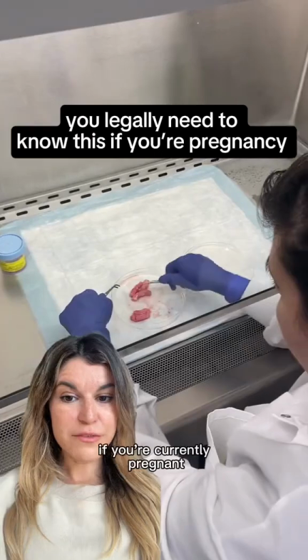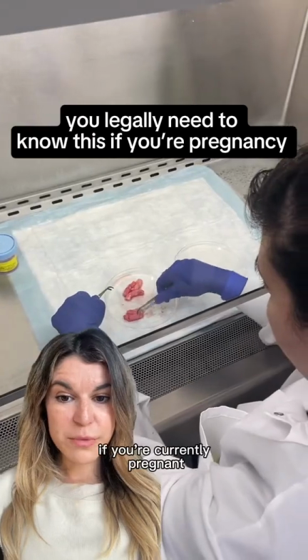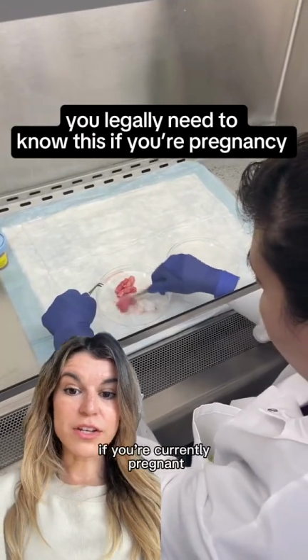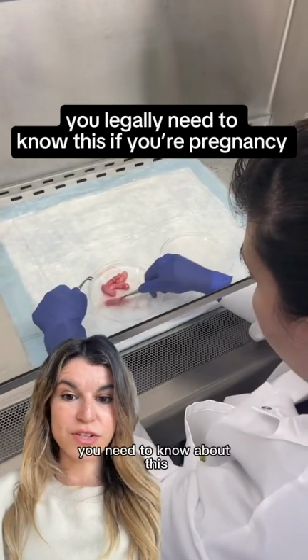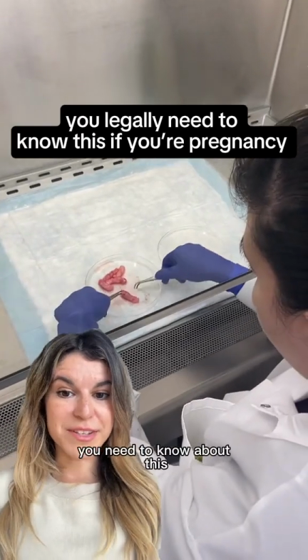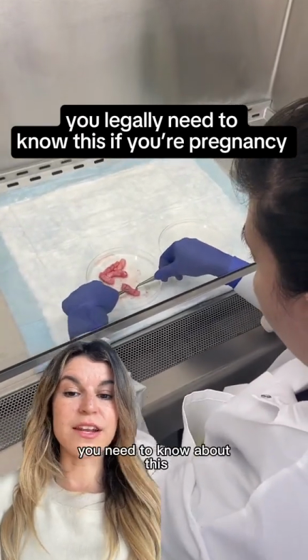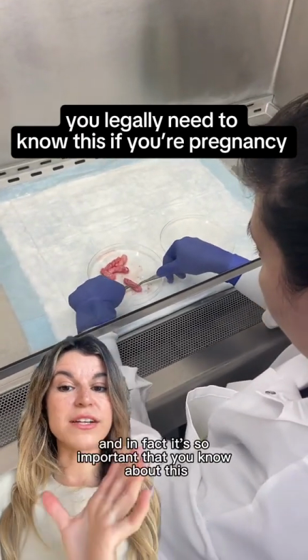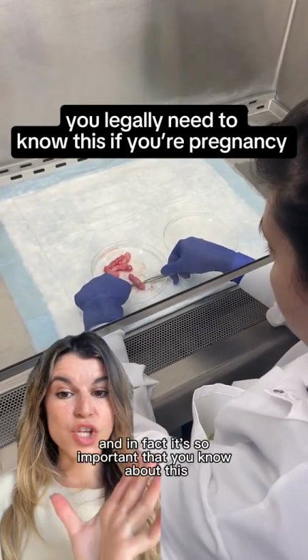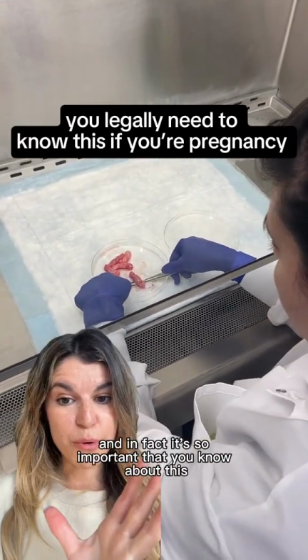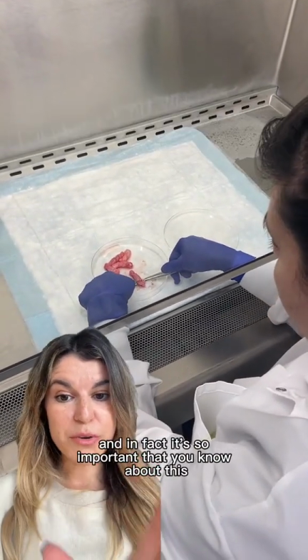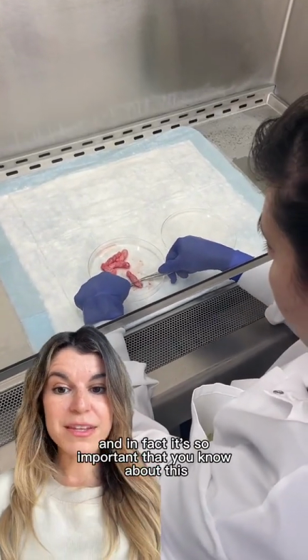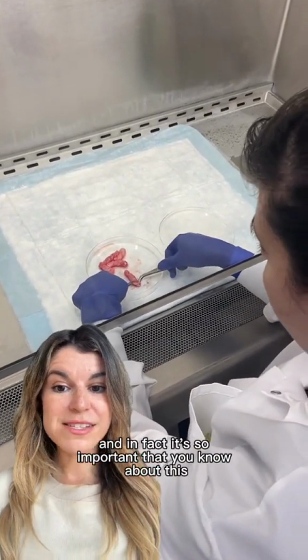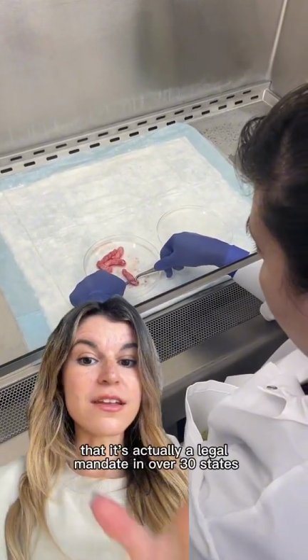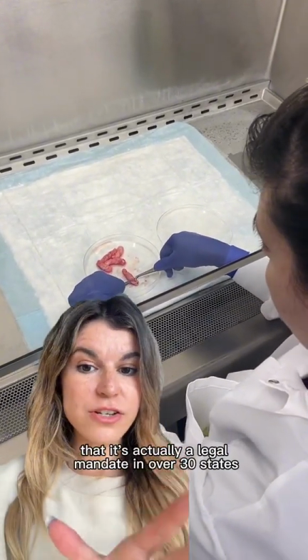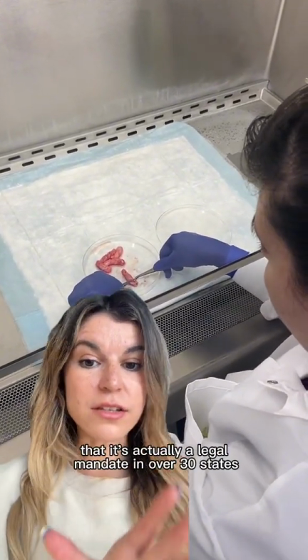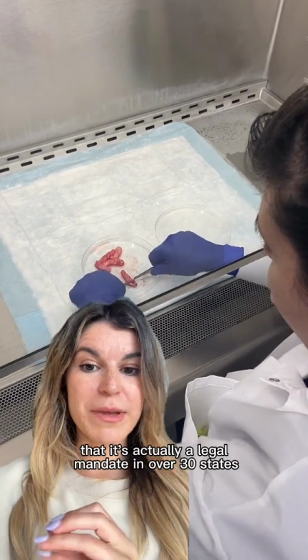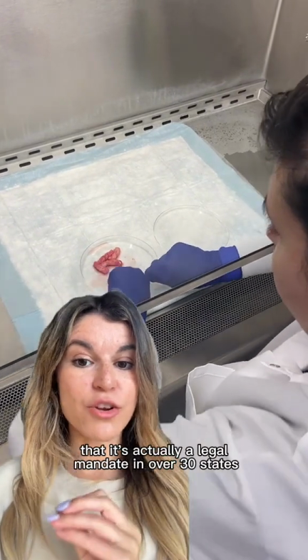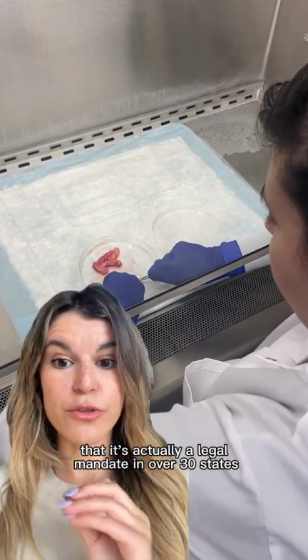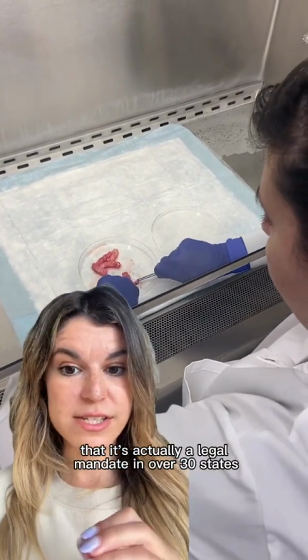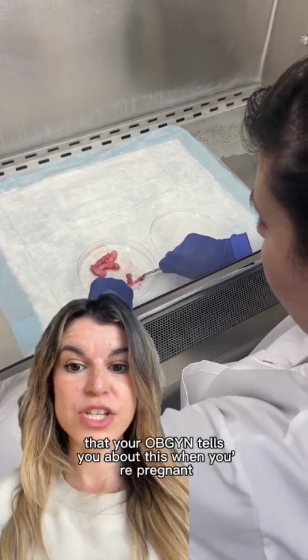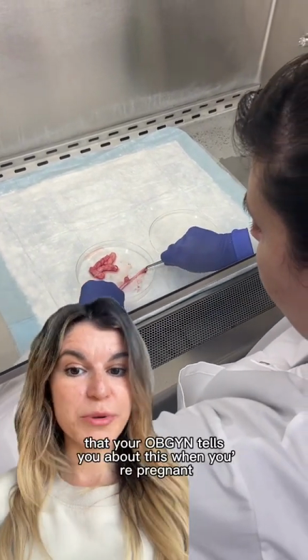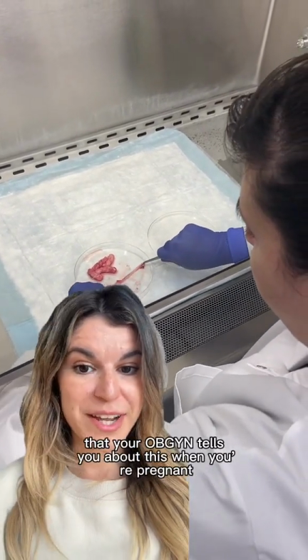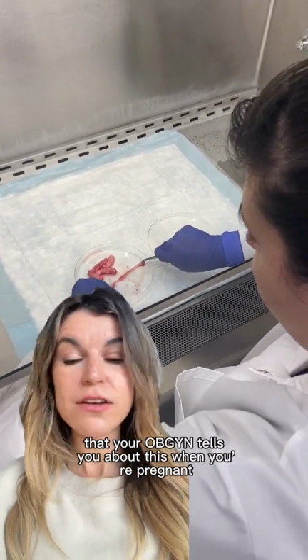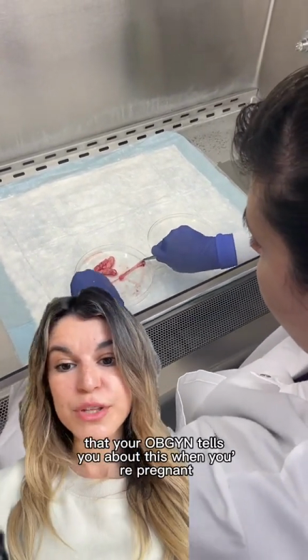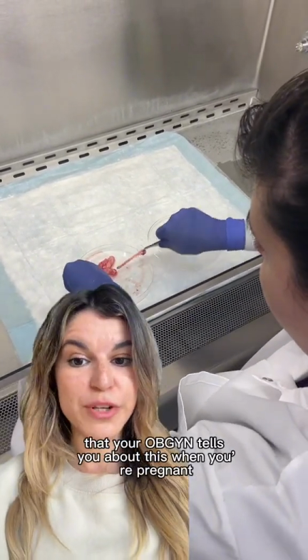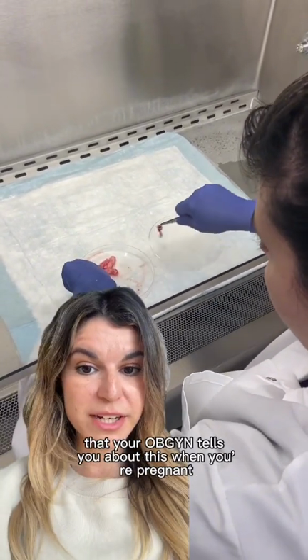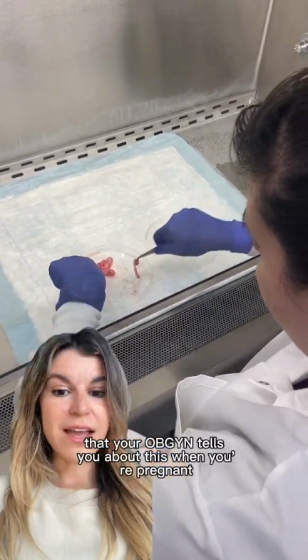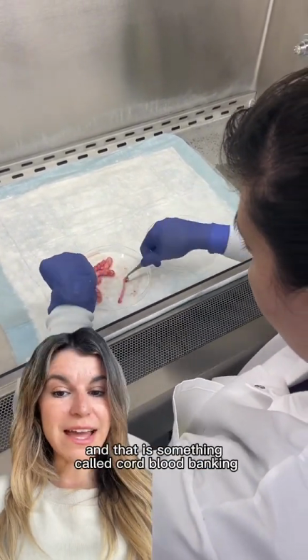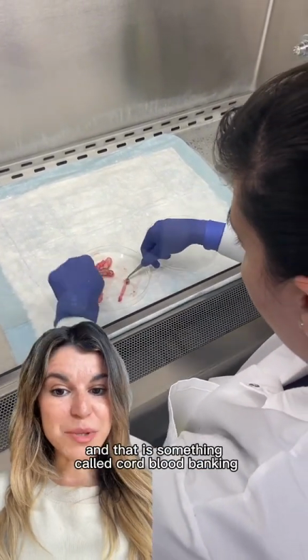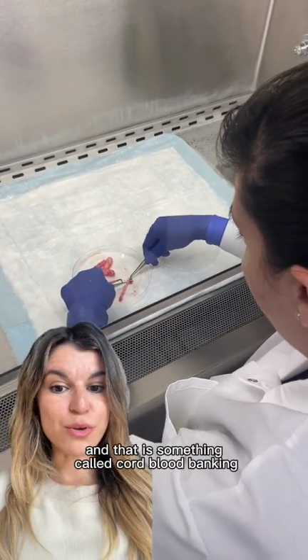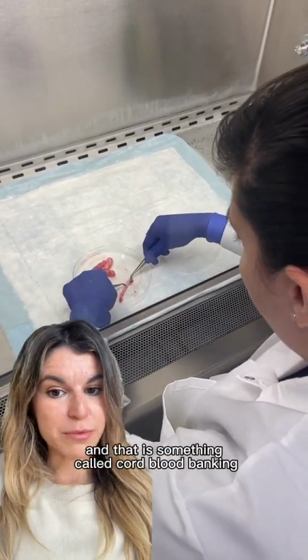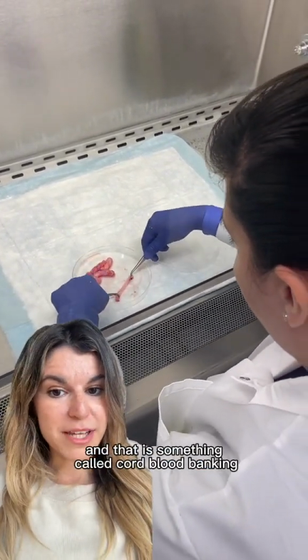If you're currently pregnant, you need to know about this. In fact, it's so important that it's actually a legal mandate in over 30 states that your OB-GYN tells you about this when you're pregnant — and that is something called cord blood banking.